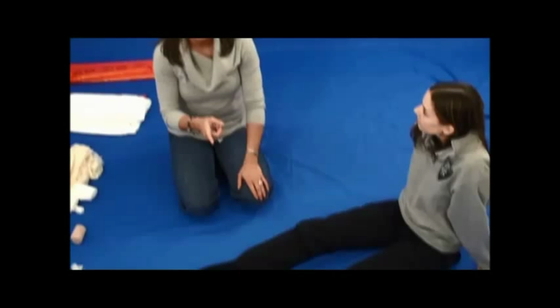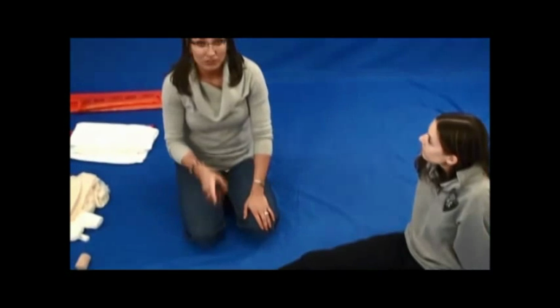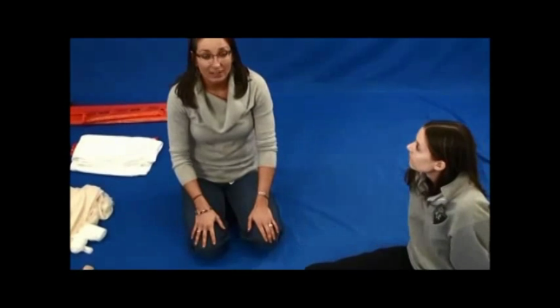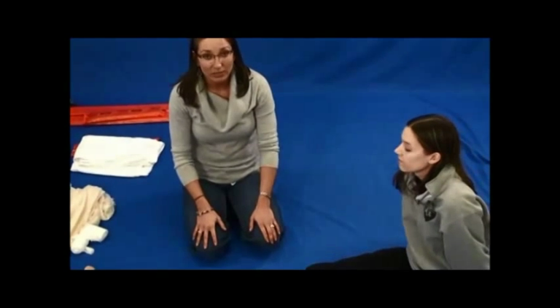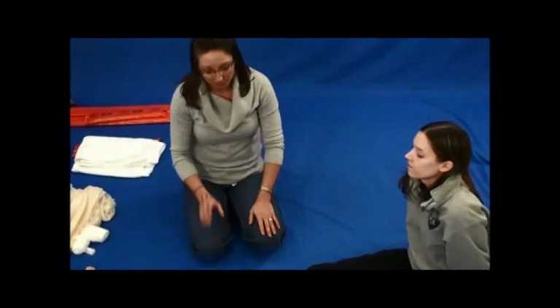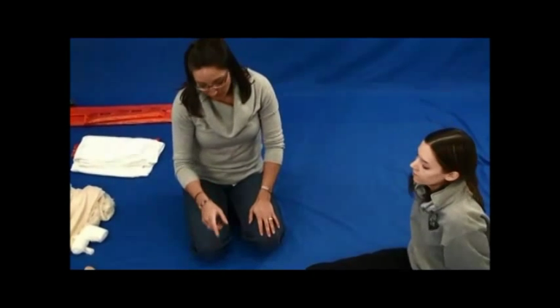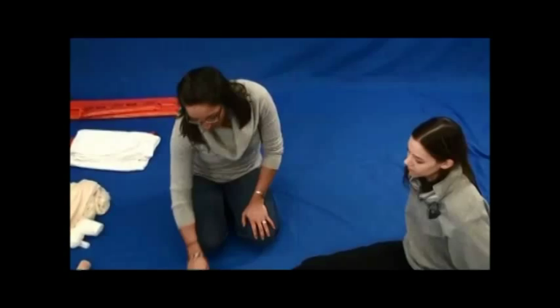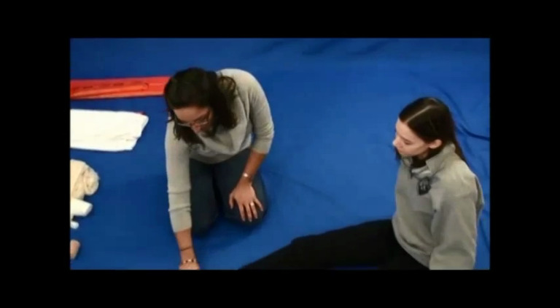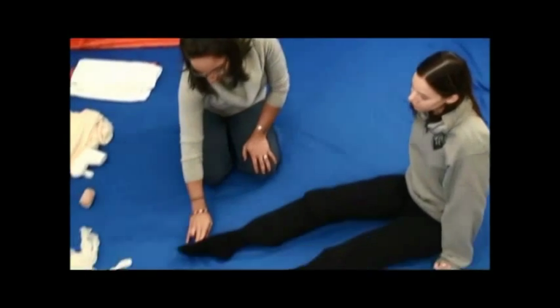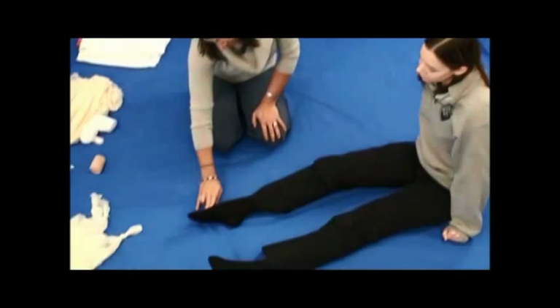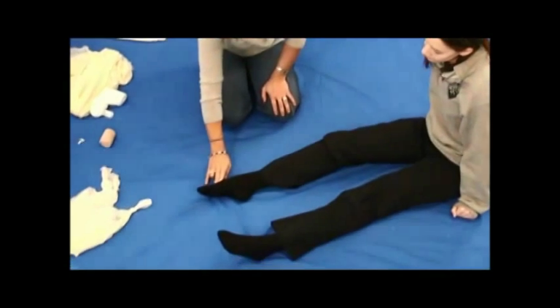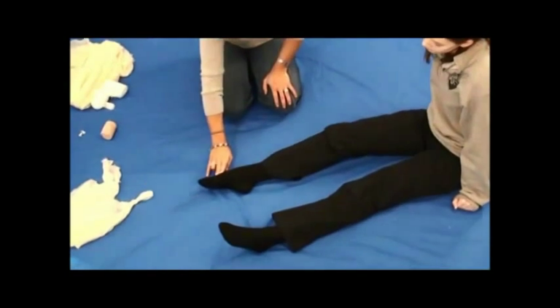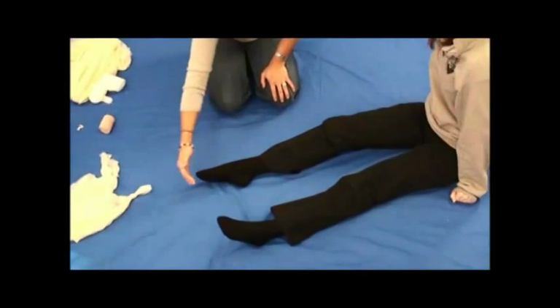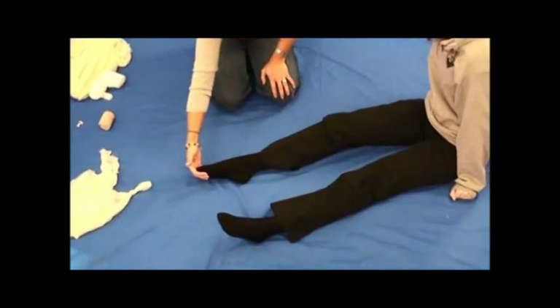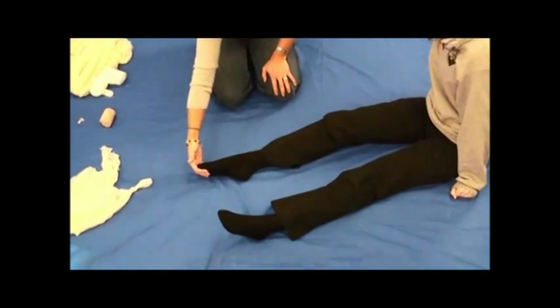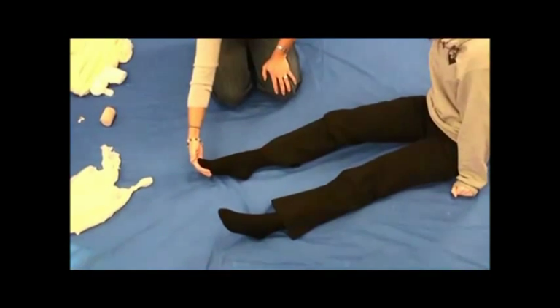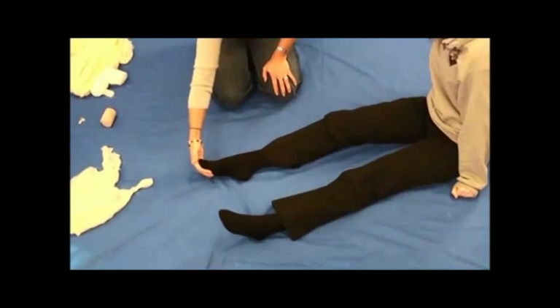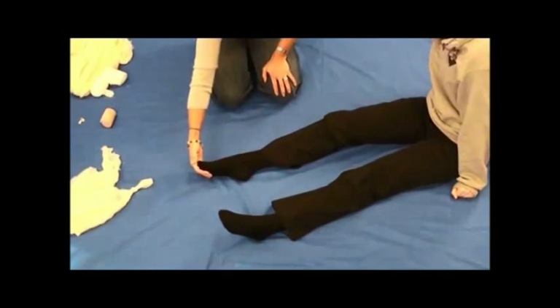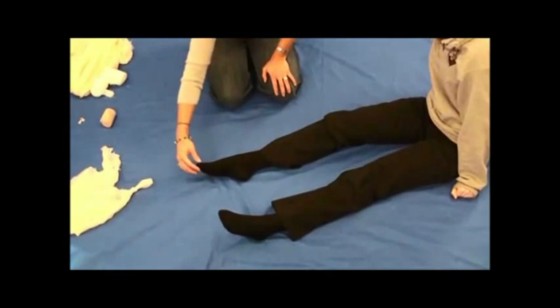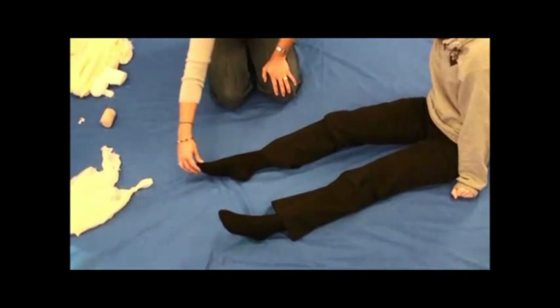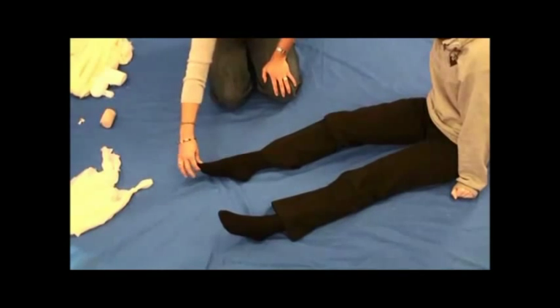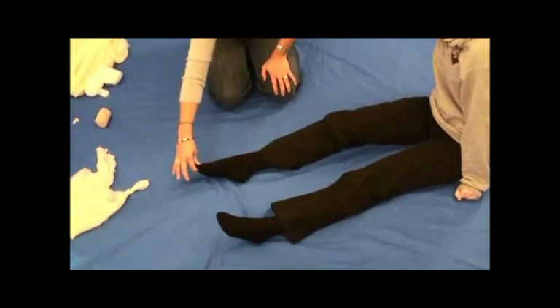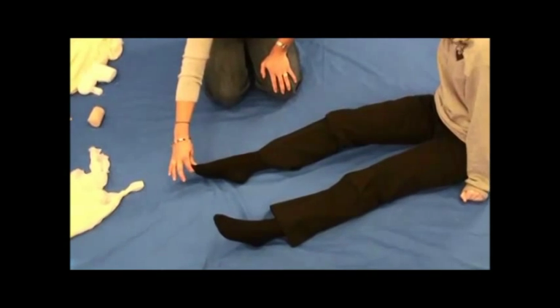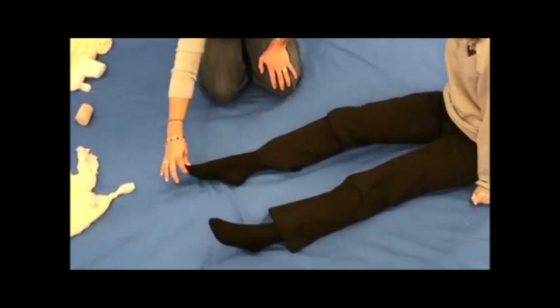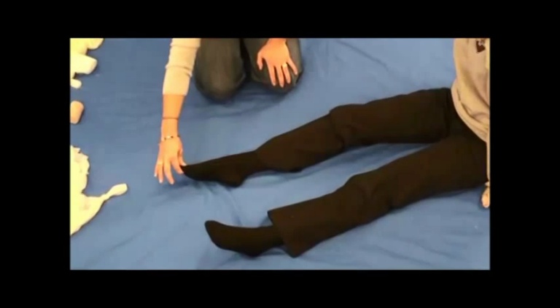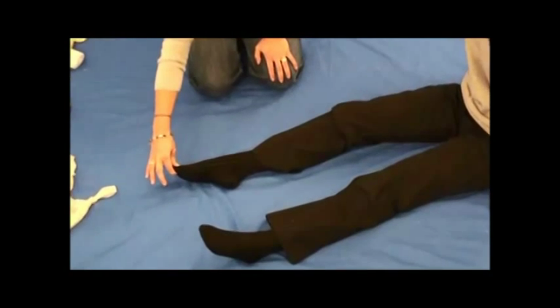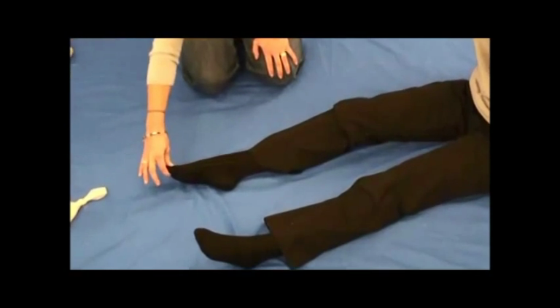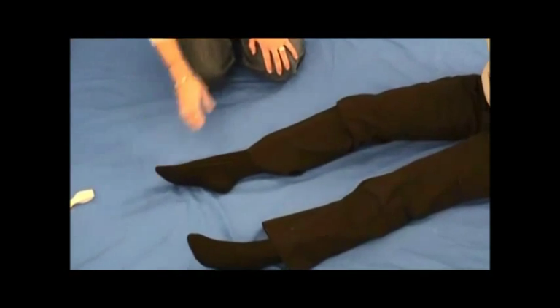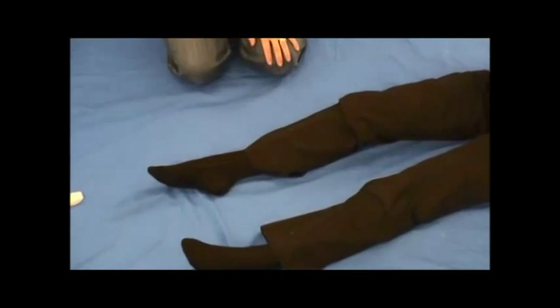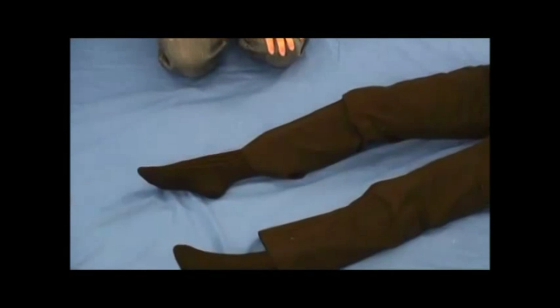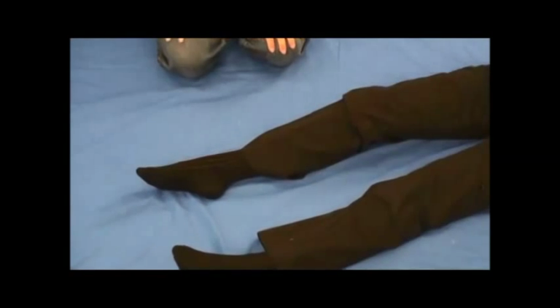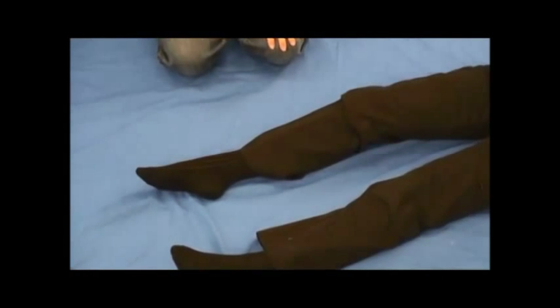Now I'm going to show you how to splint an ankle. First thing you want to do is check pulse. Ma'am, can you move your toes? Which toe am I touching? Big toe. Very good. So we've got pulse, motor, and sensation.